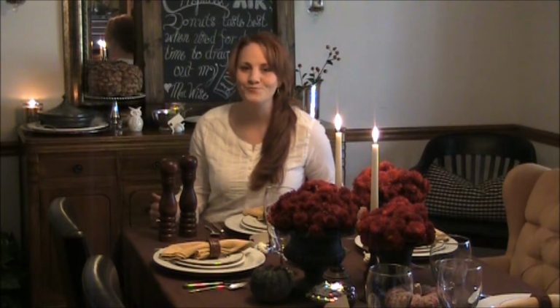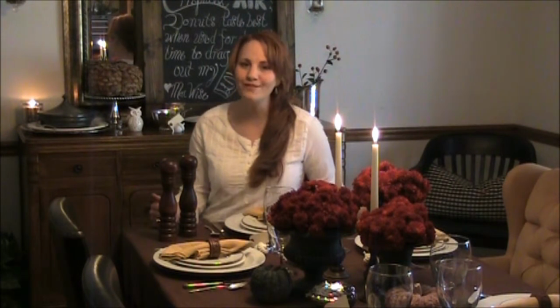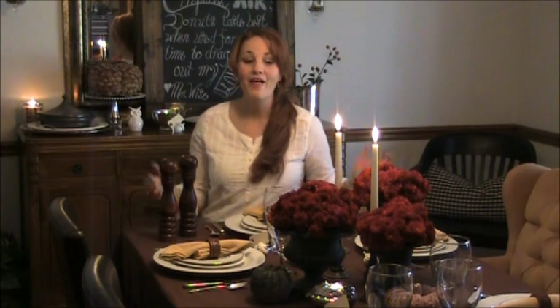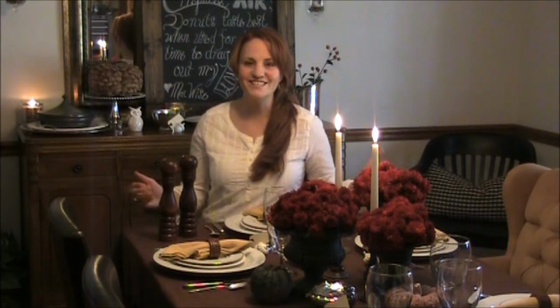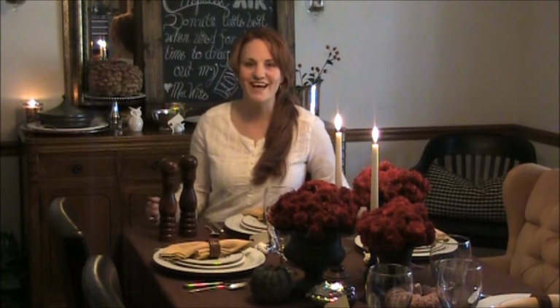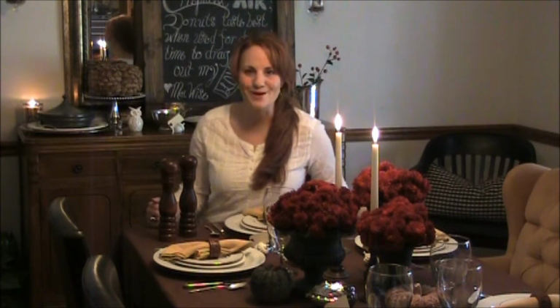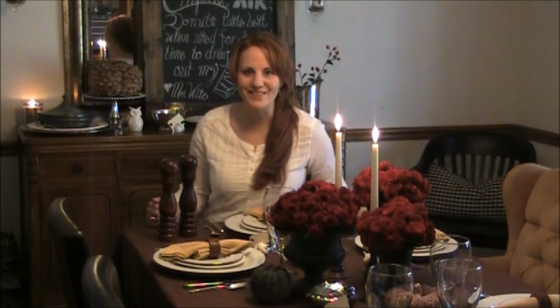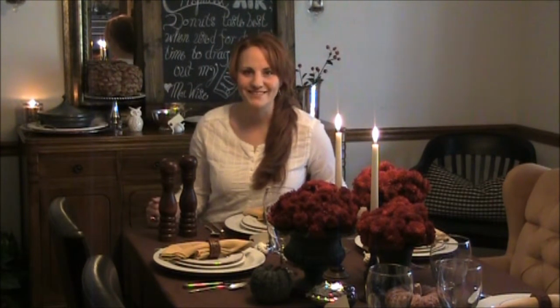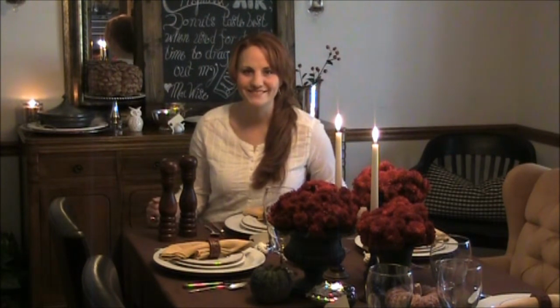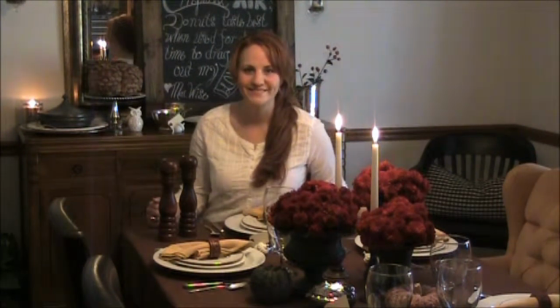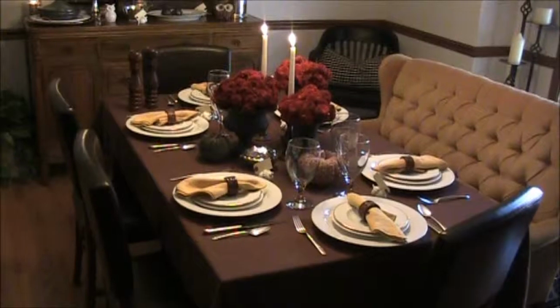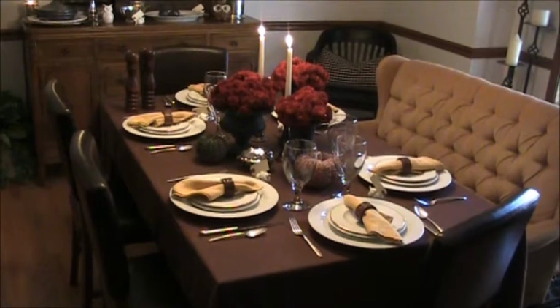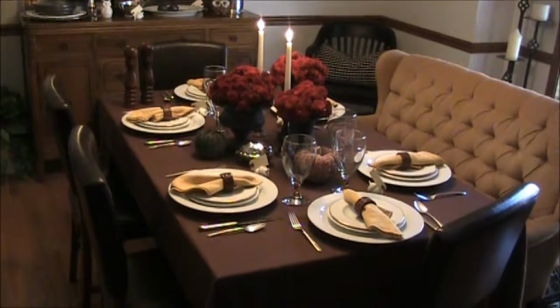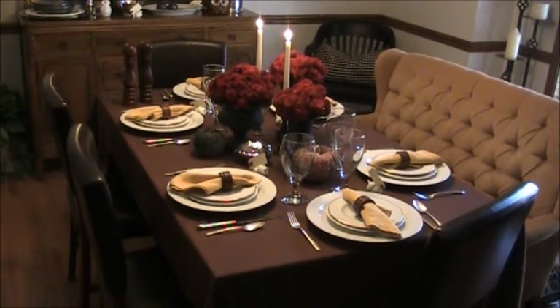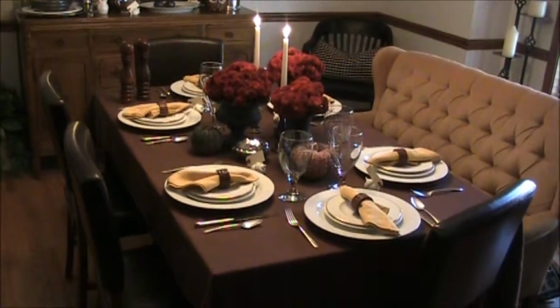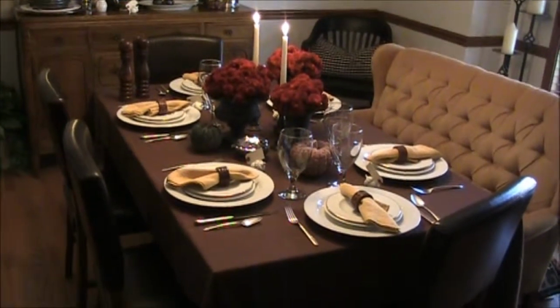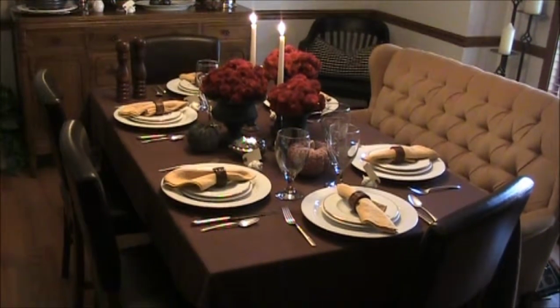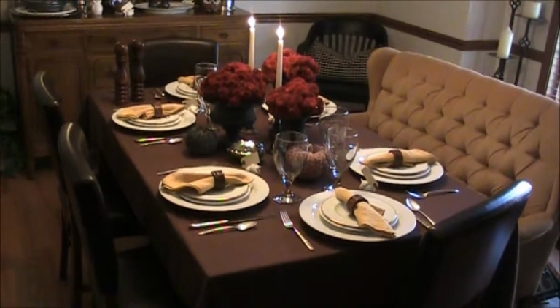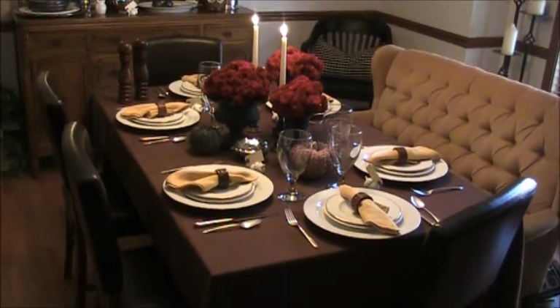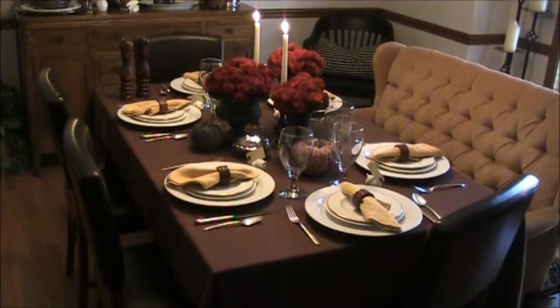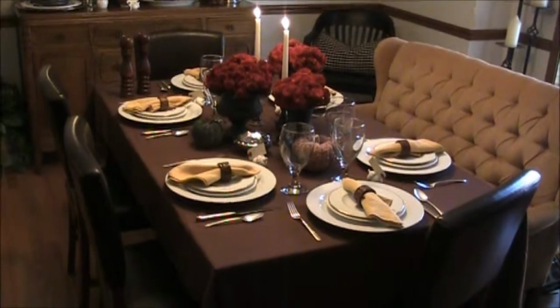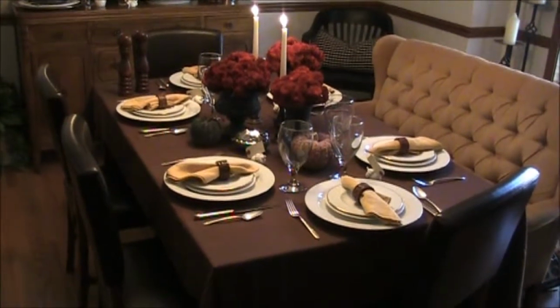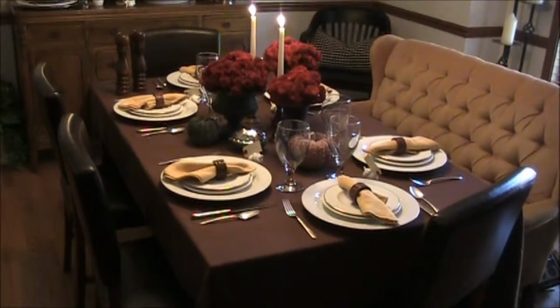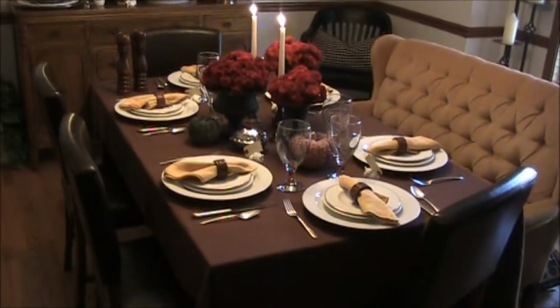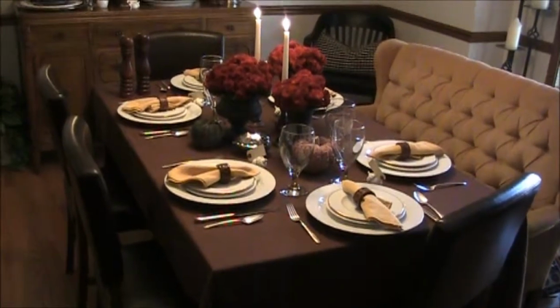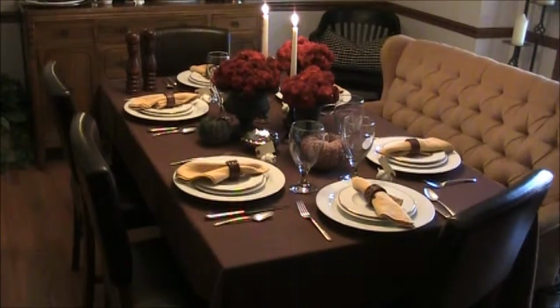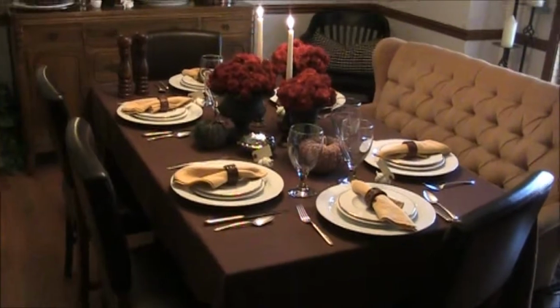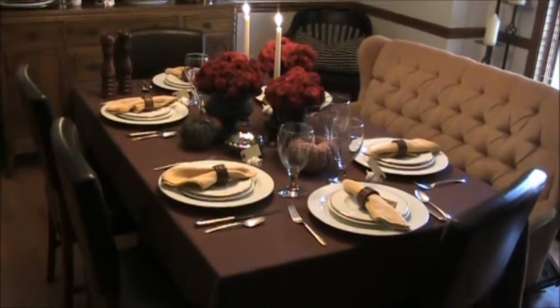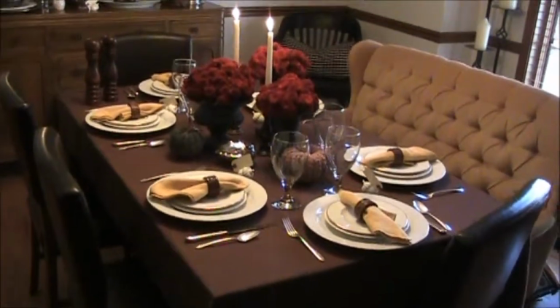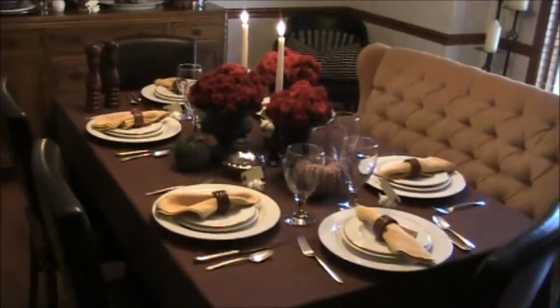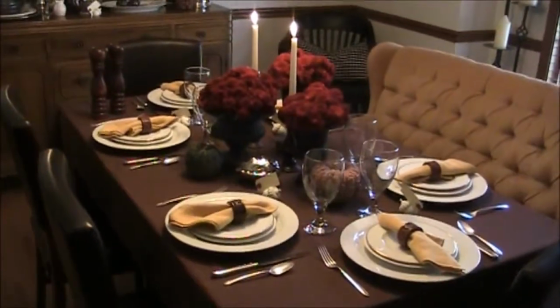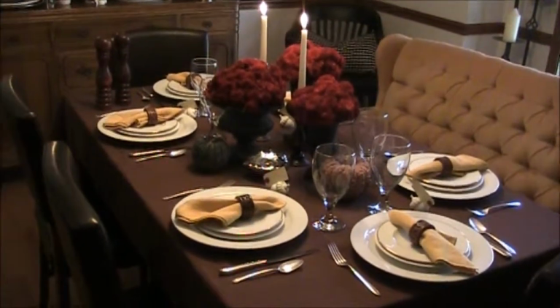Well, this is what I came up with. I added up the total cost of what I remember paying for each item on this table and it comes to a little less than $25.